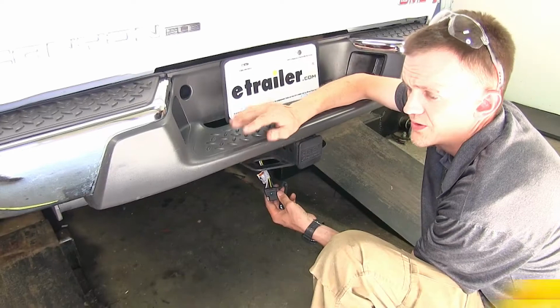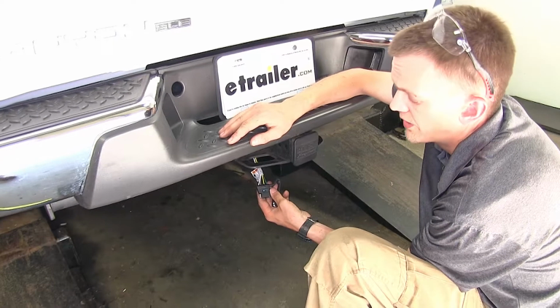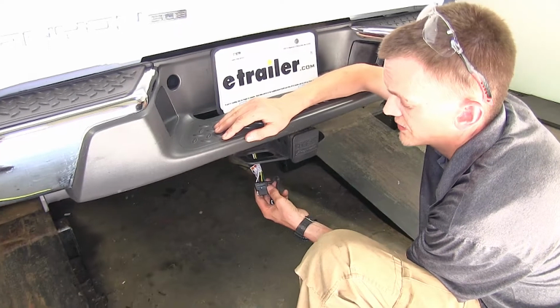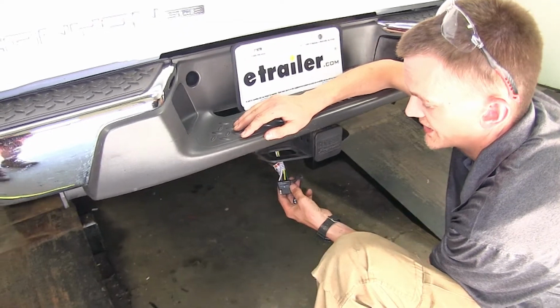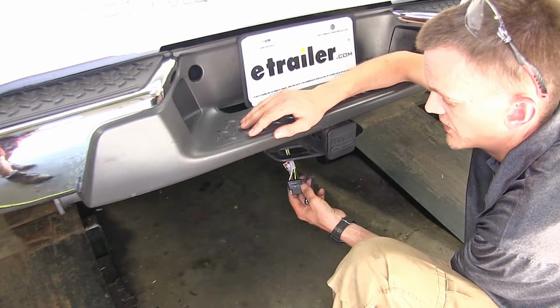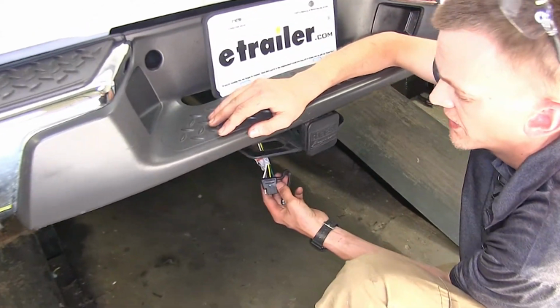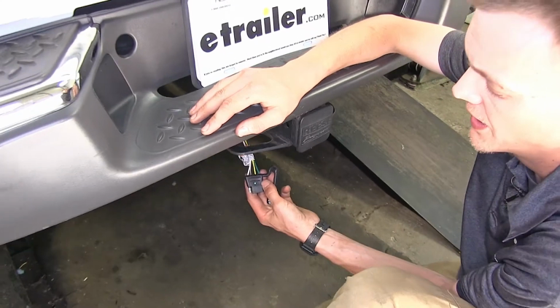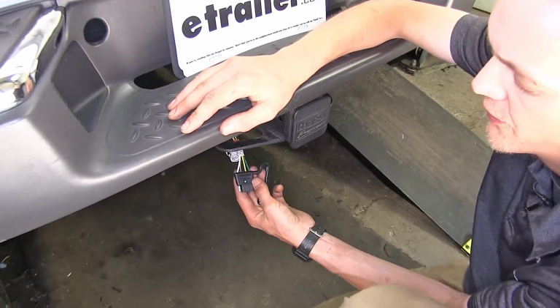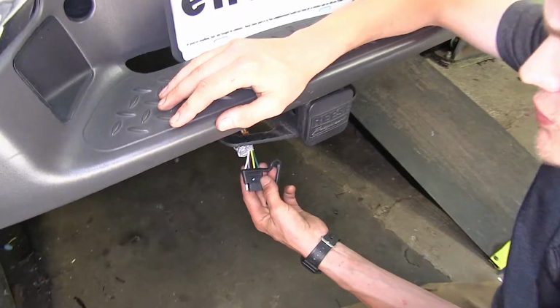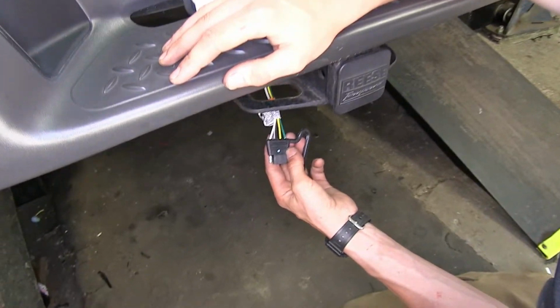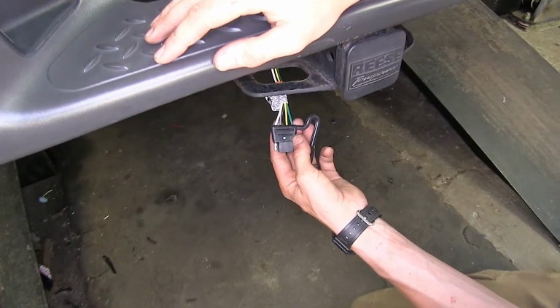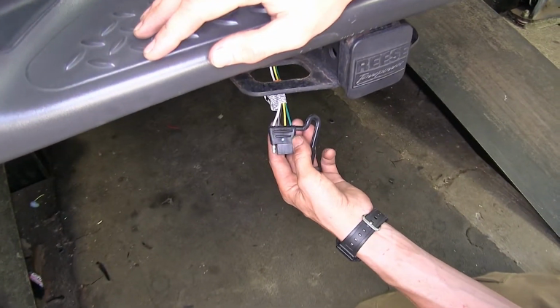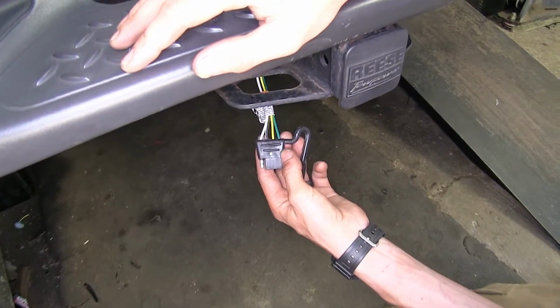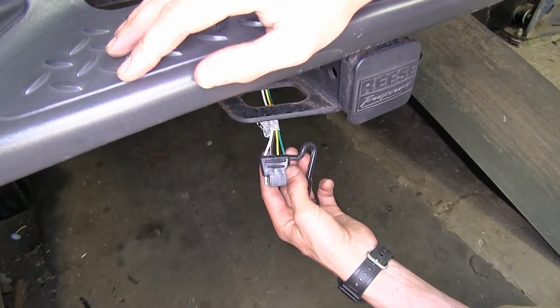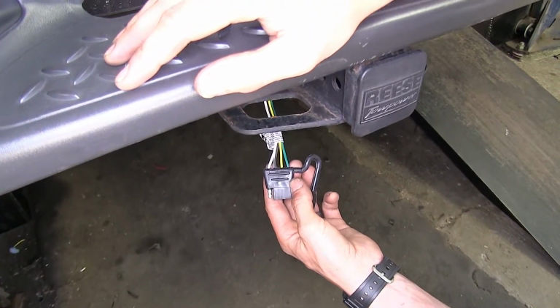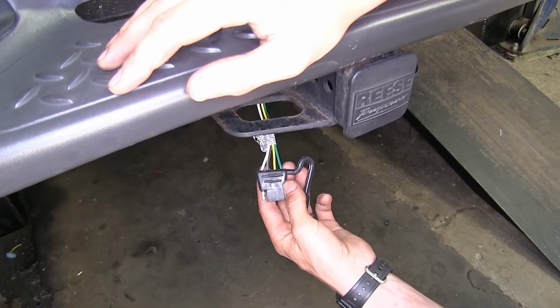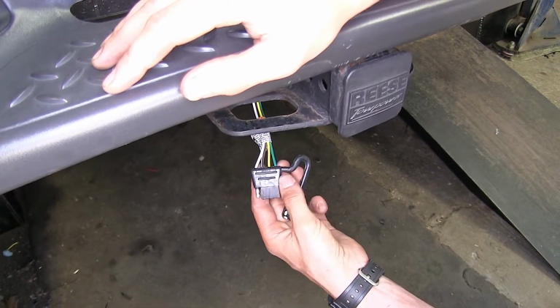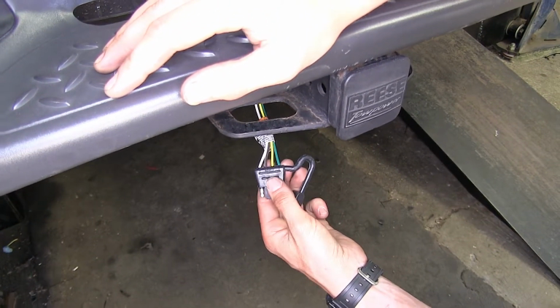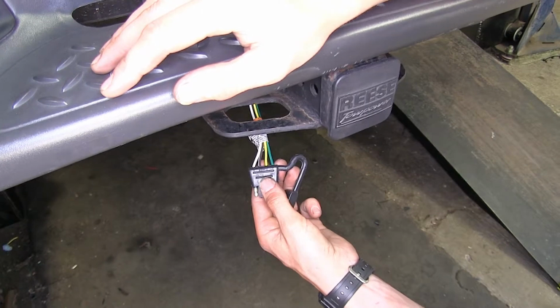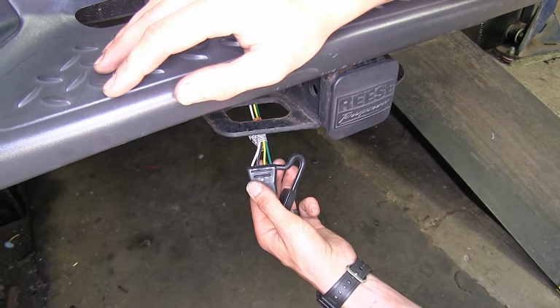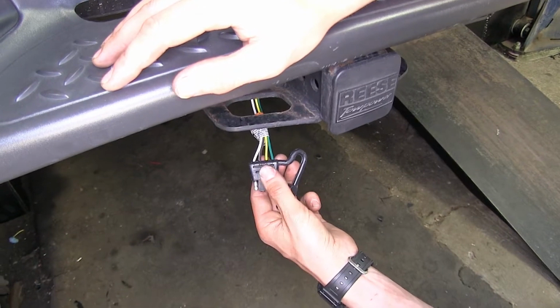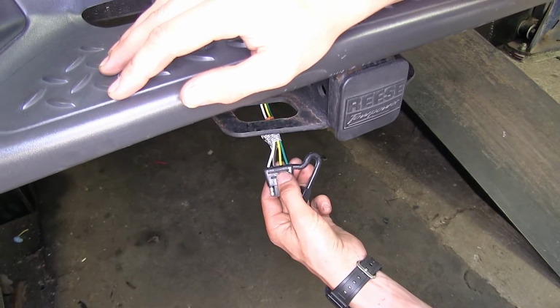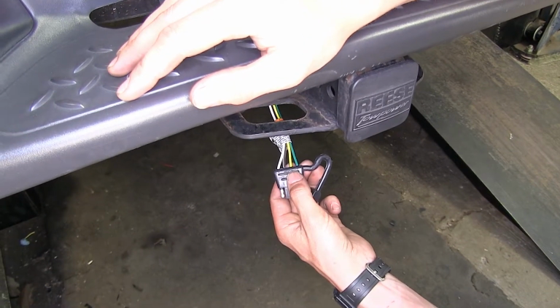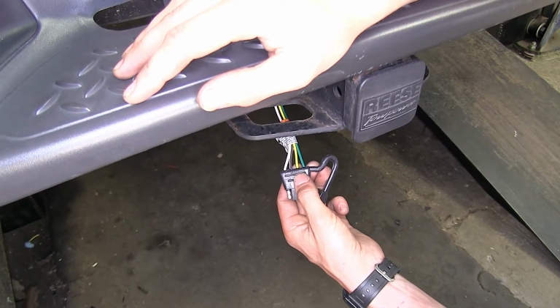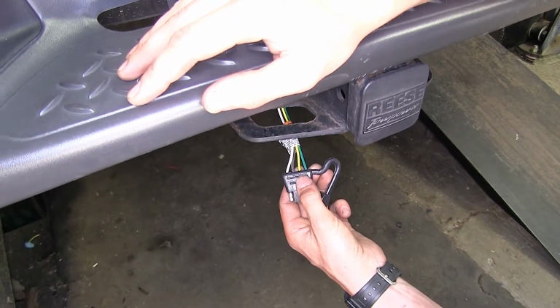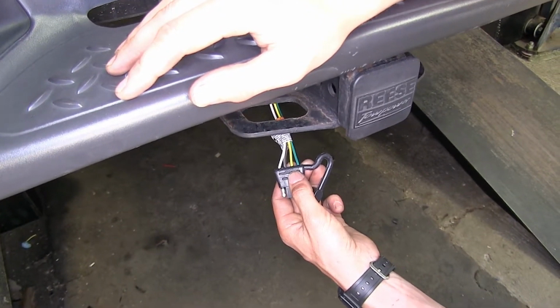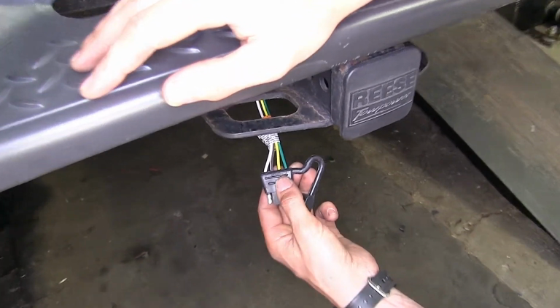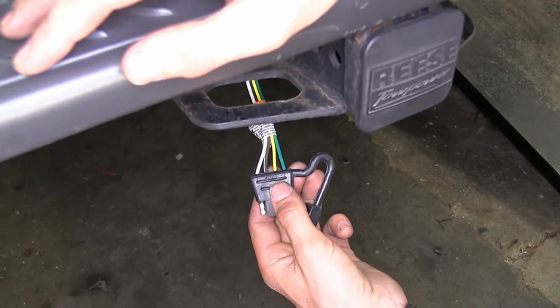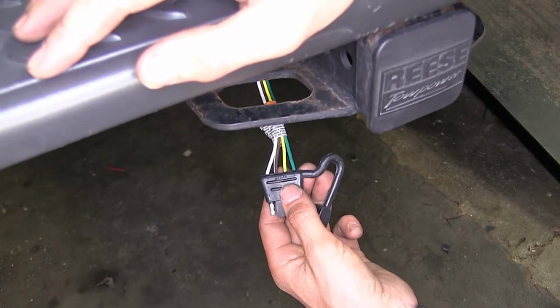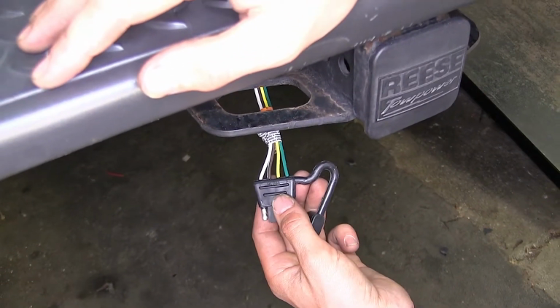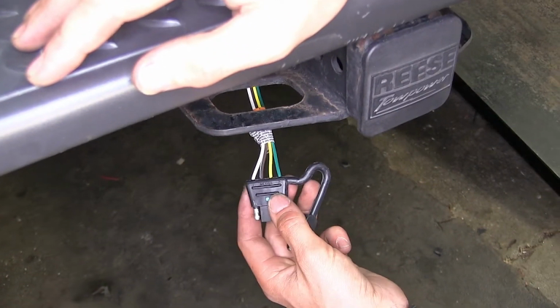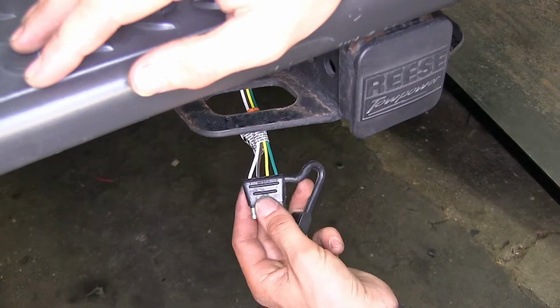Here's what the wiring looks like installed. The reason you're going to want a four-pole flat wiring harness such as this one is that it gives you the necessary lighting functions that are required by law so you can safely and legally tow a trailer.